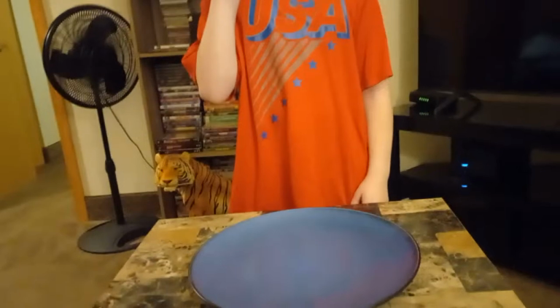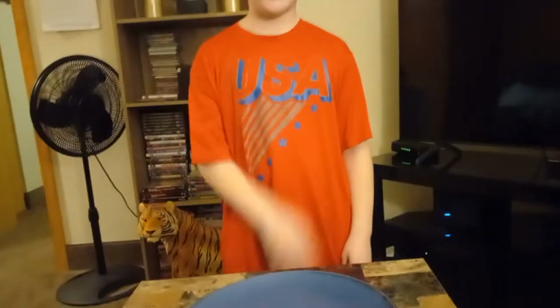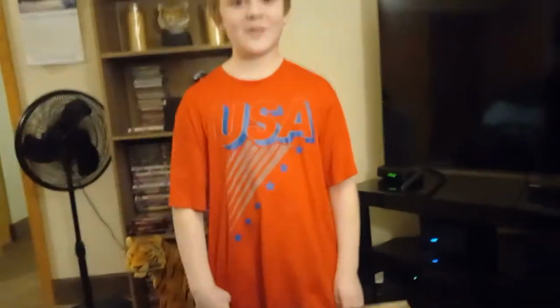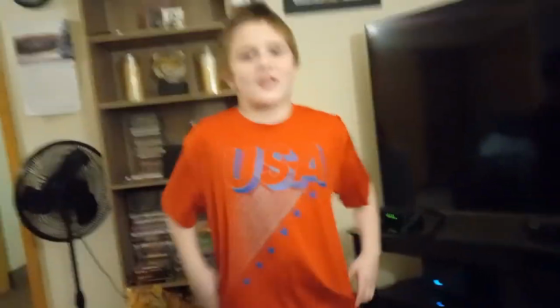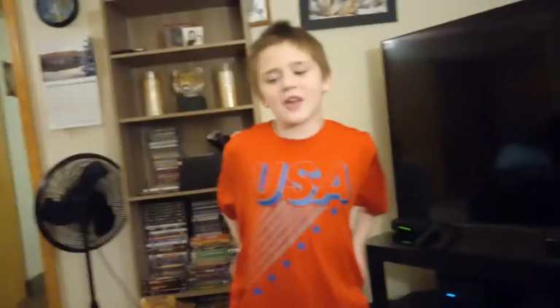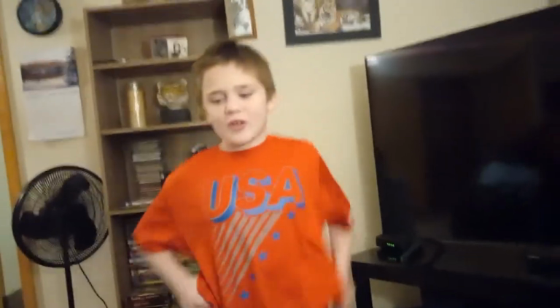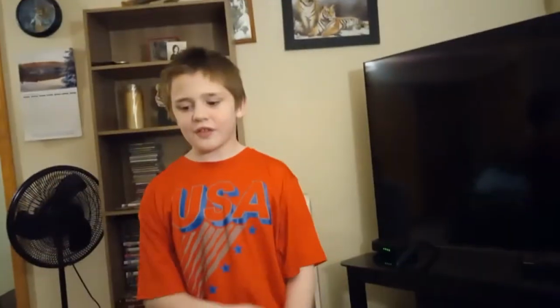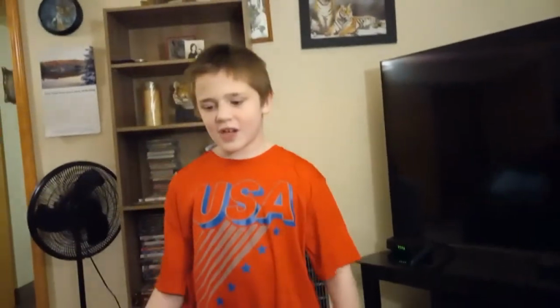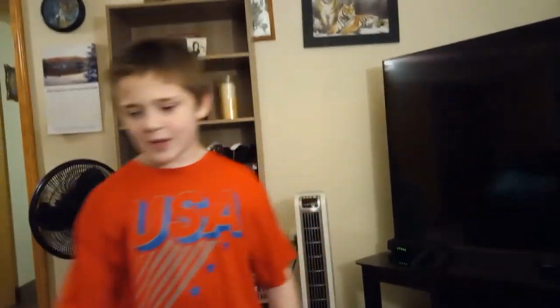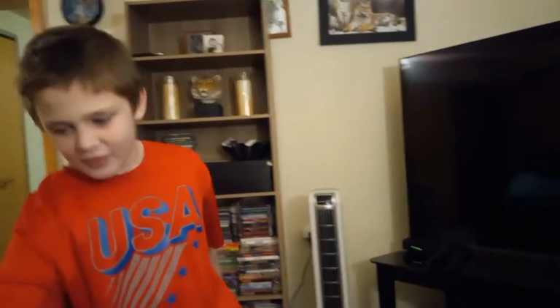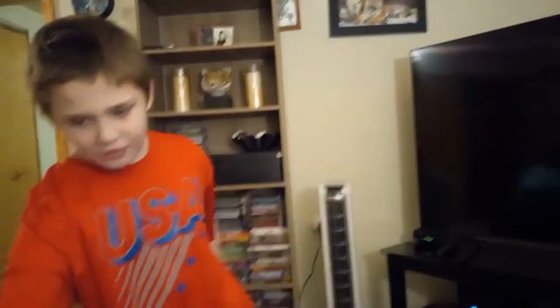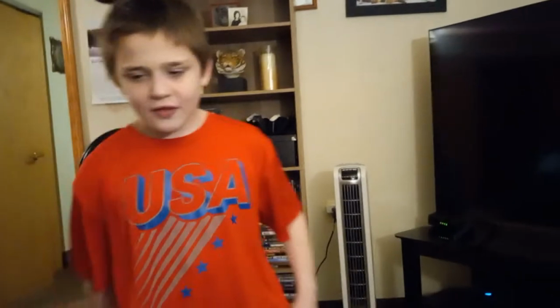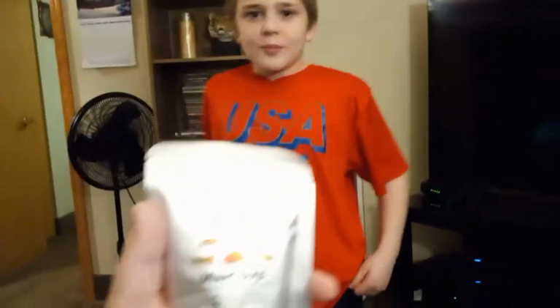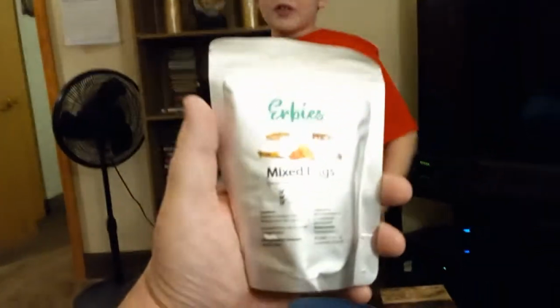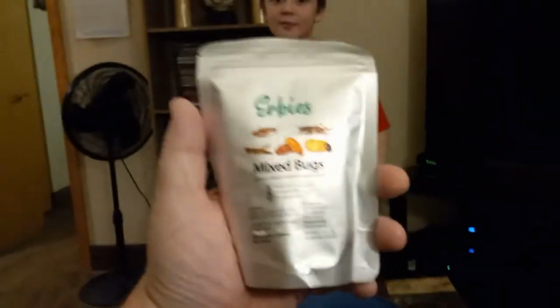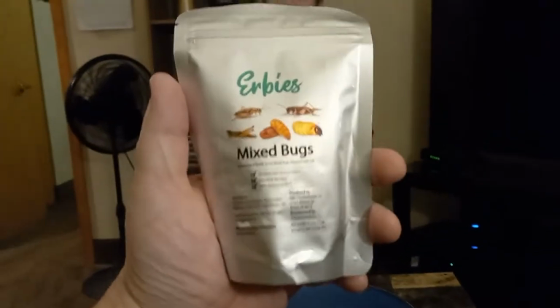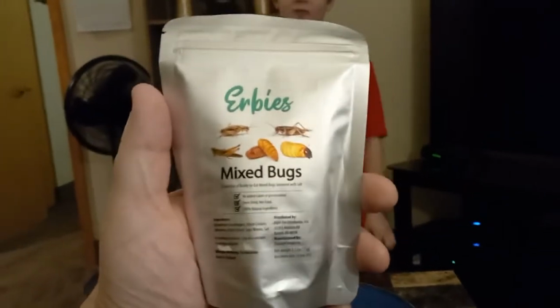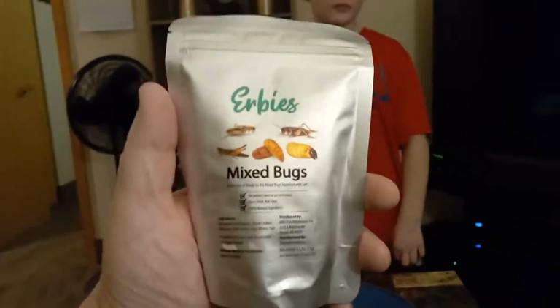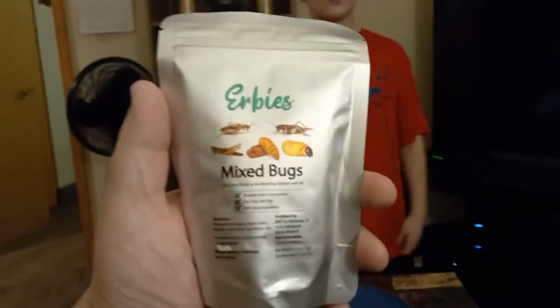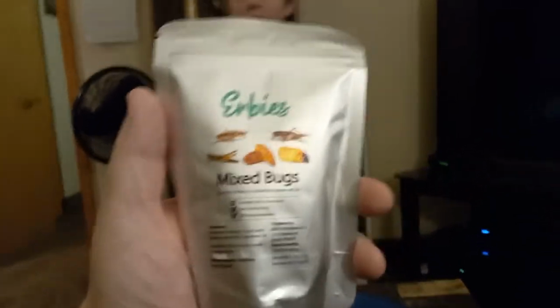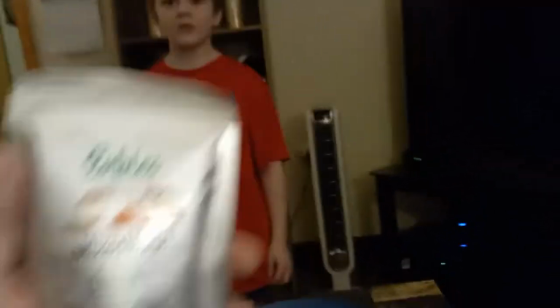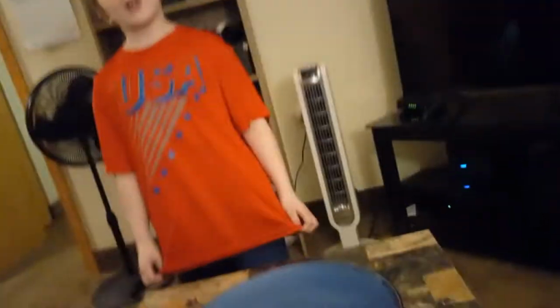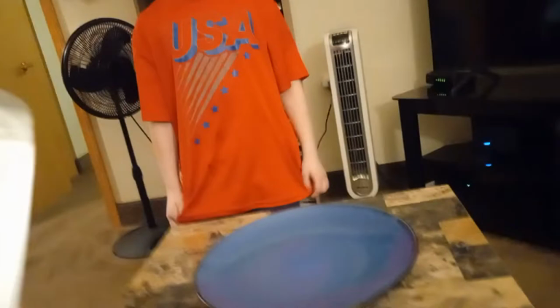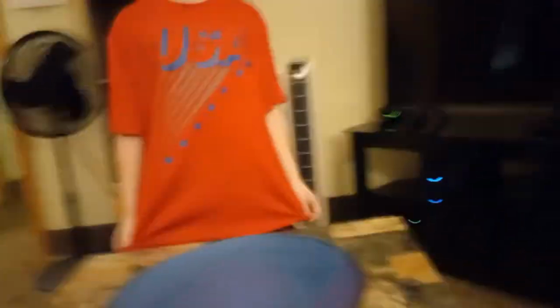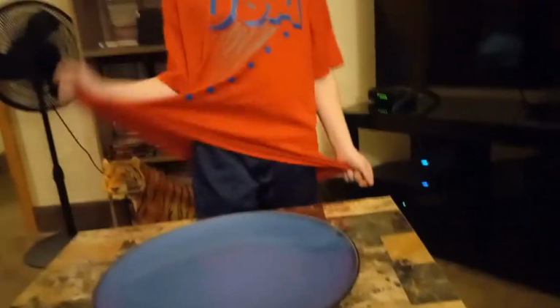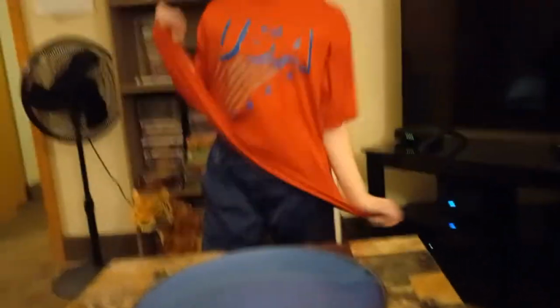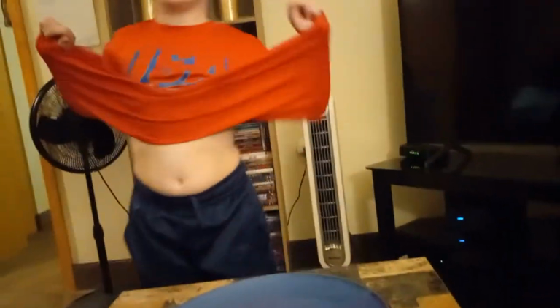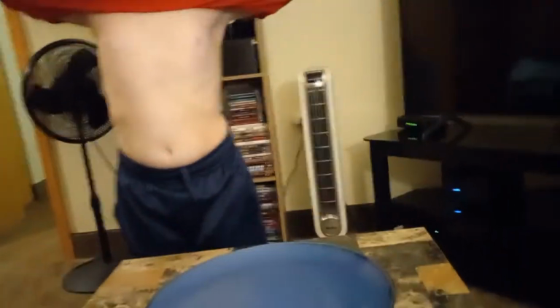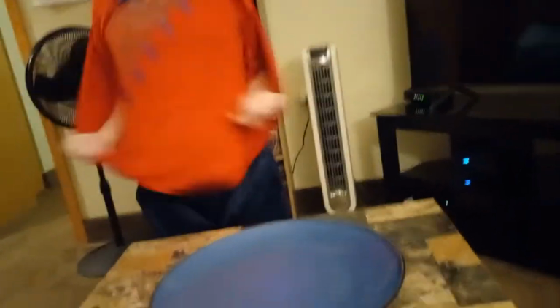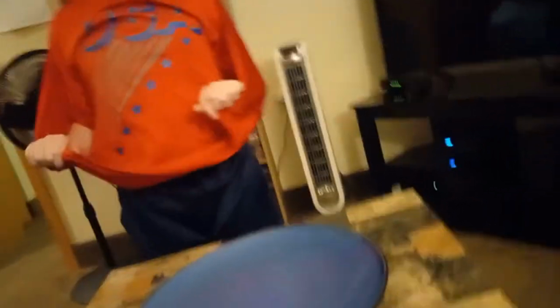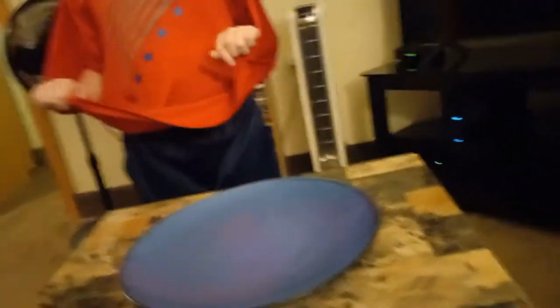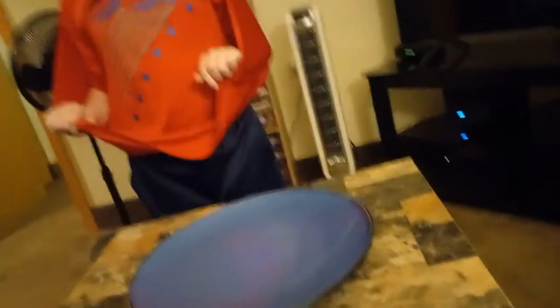Hi guys. My dad's recording this, and today I'm going to be doing — he's going to be doing the Herbie's Mixed Bugs Challenge. Yes. And it's not necessarily a challenge but we're going to make it a challenge. It's a gross challenge really.